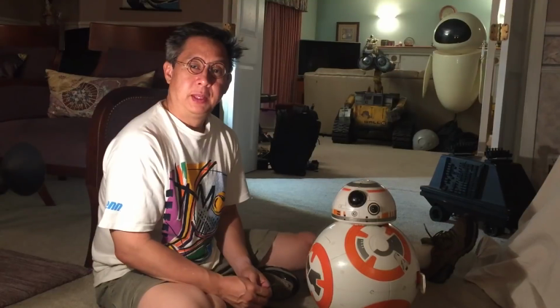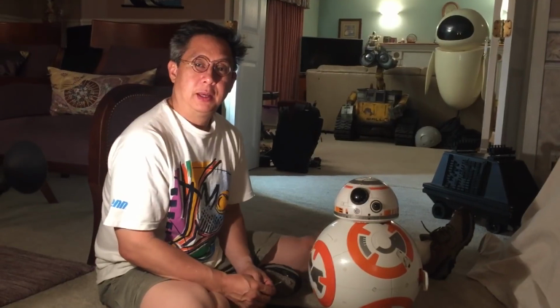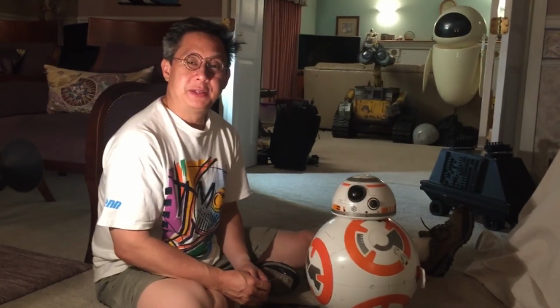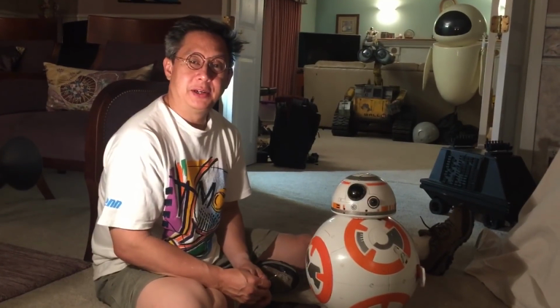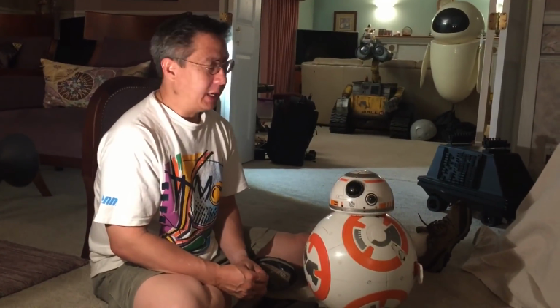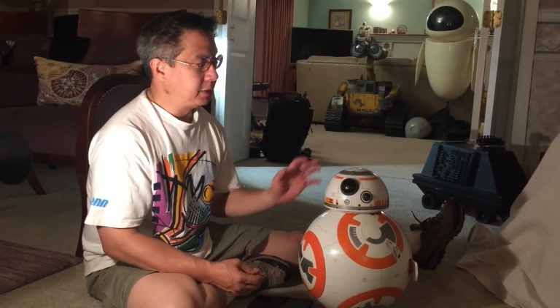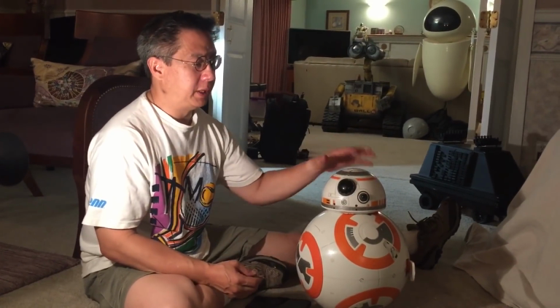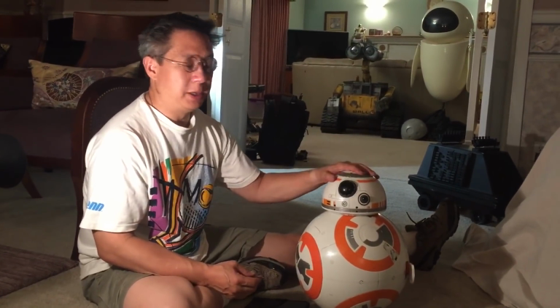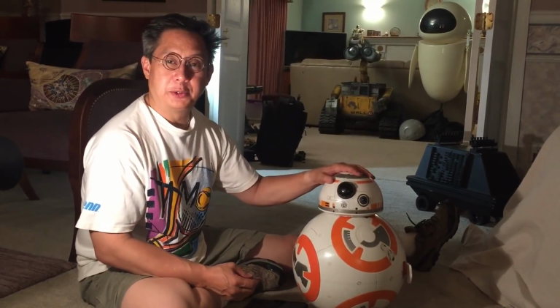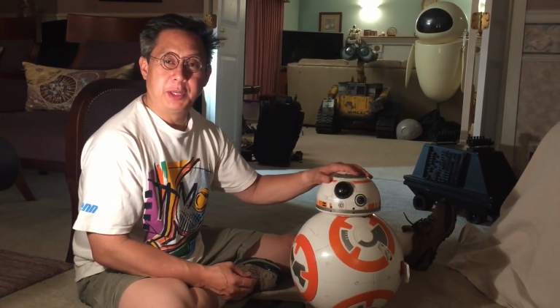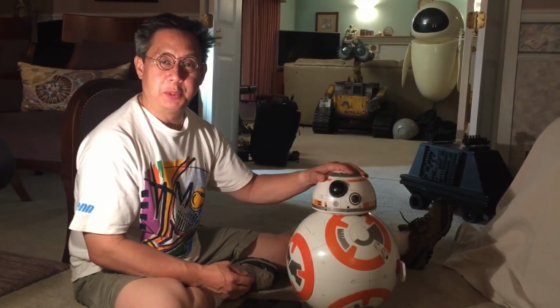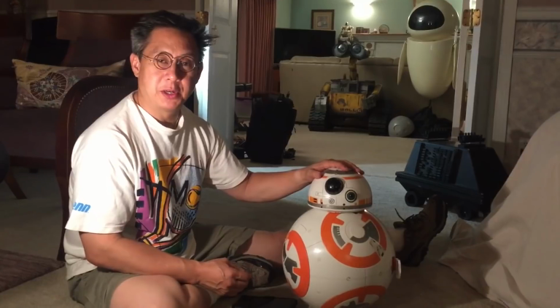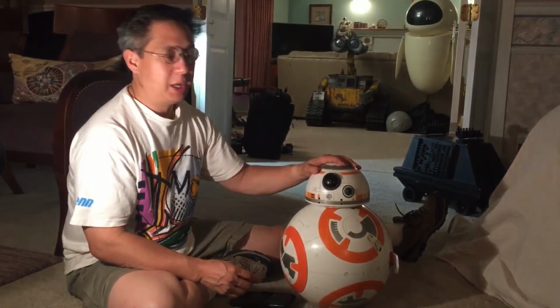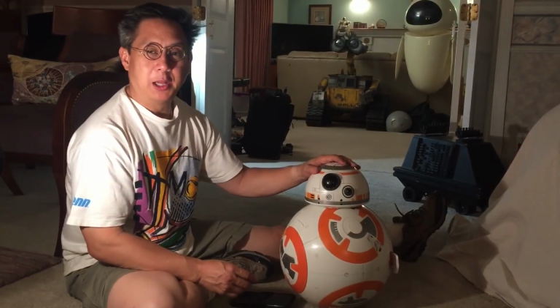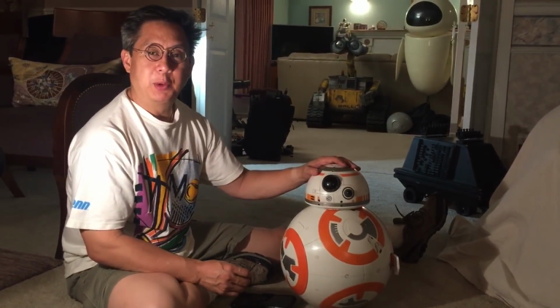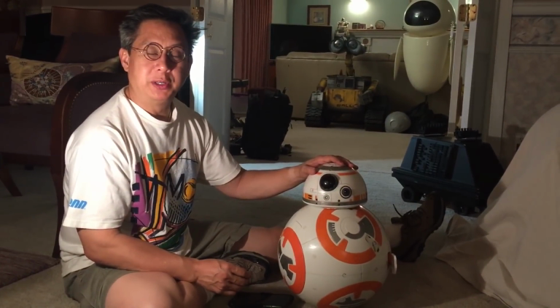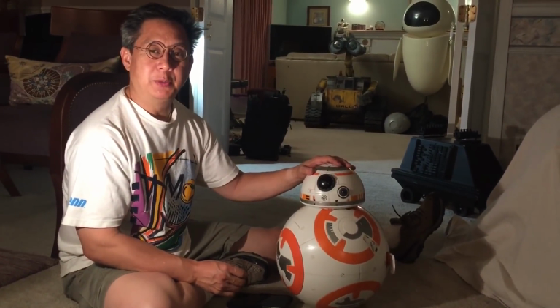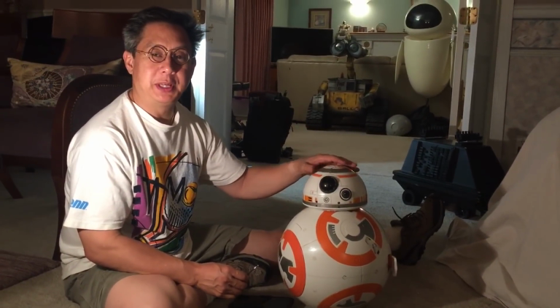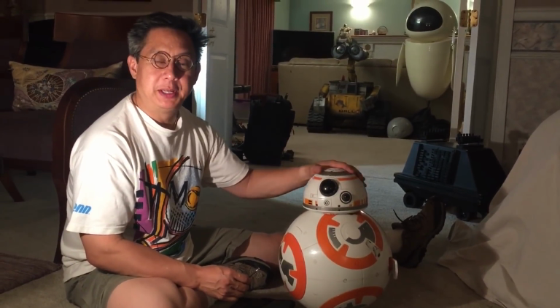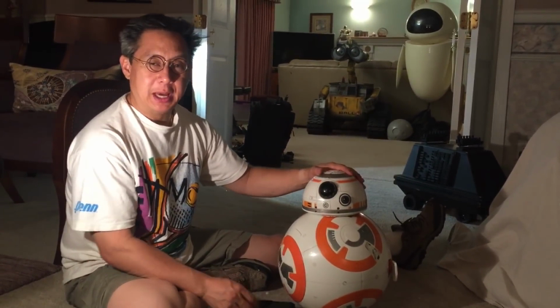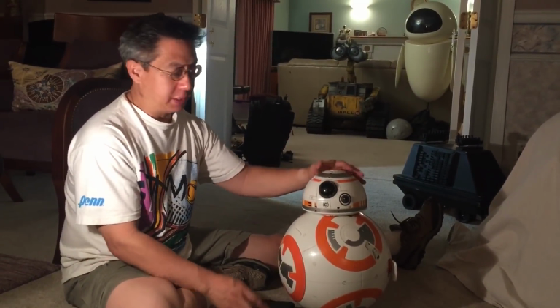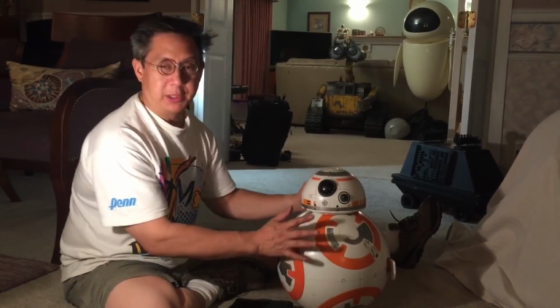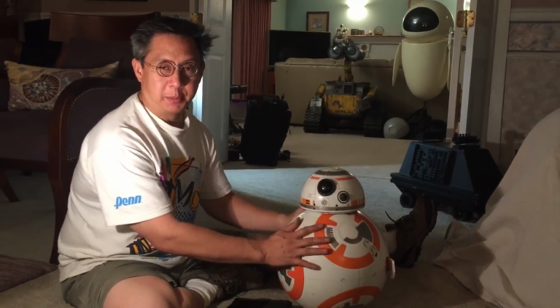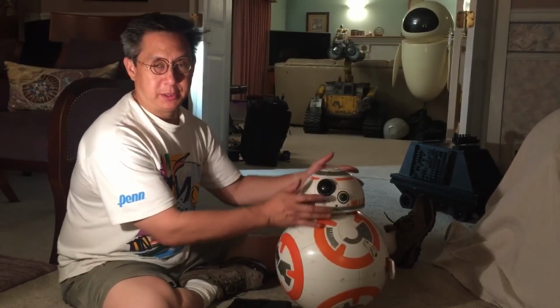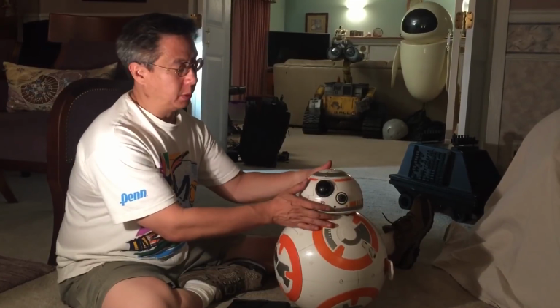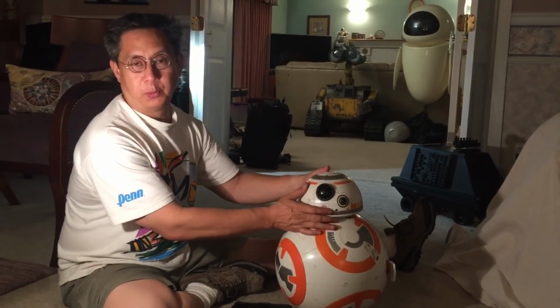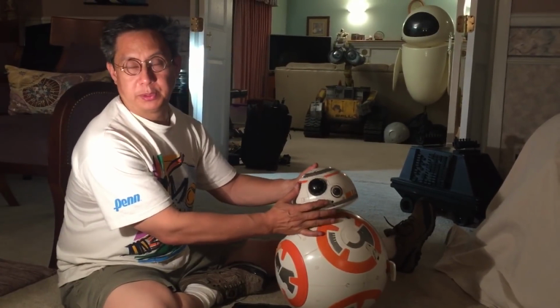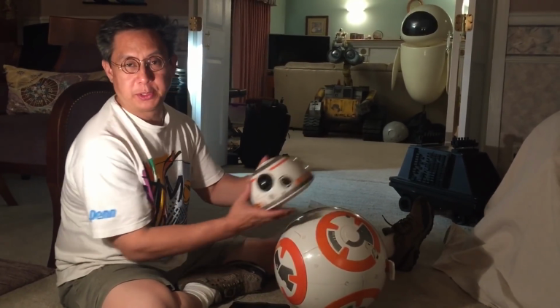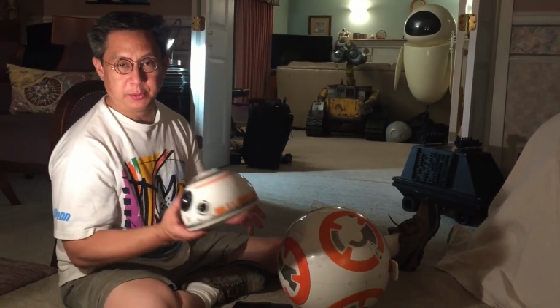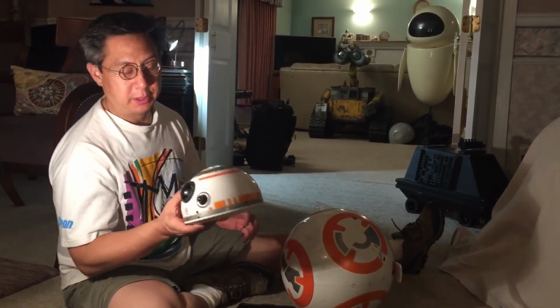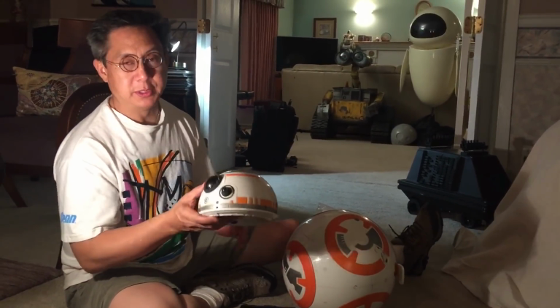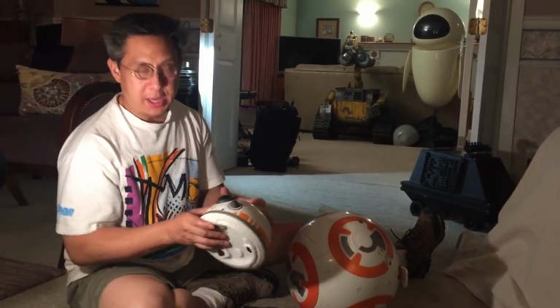Hello, Mike Sanna here, and this is my Hero Droid BB-8 from Spin Master. A lot of people wanted to see what was in the head after I did my breakdown of the body, so today I'm going to show you what's inside the head.